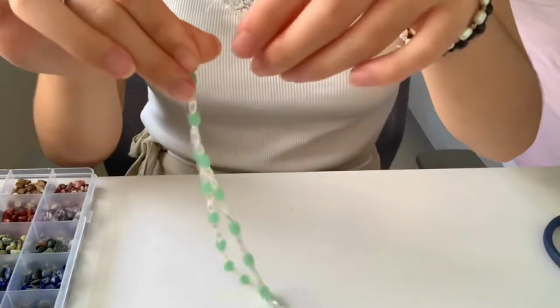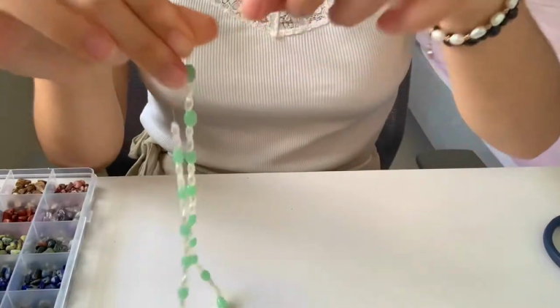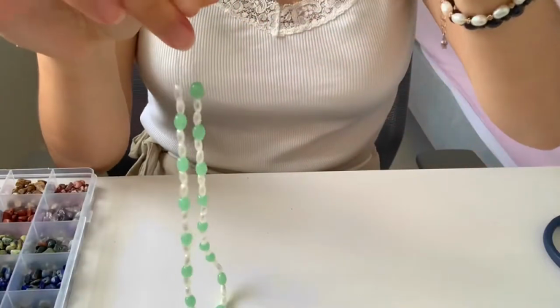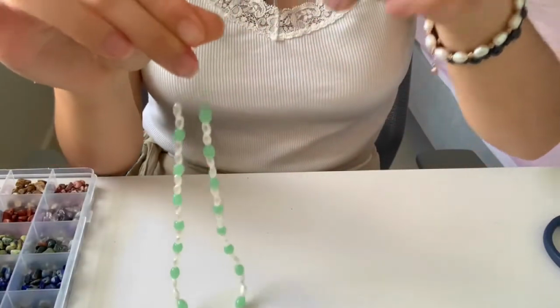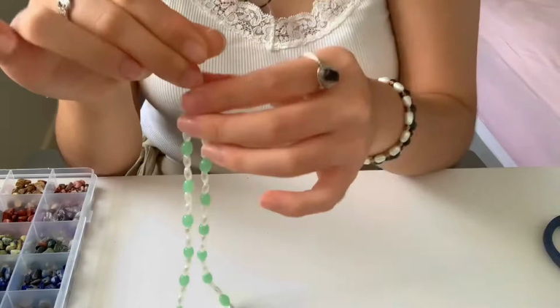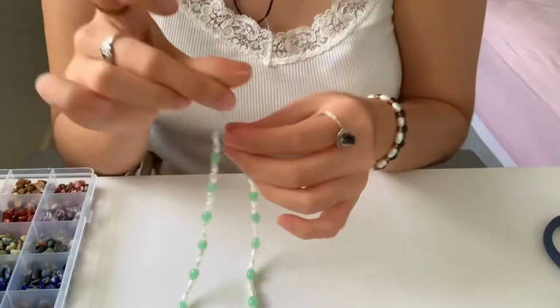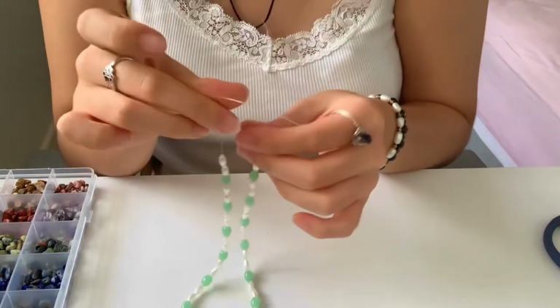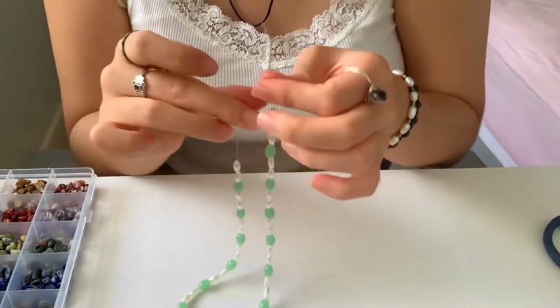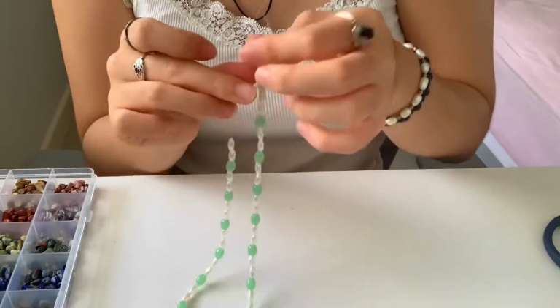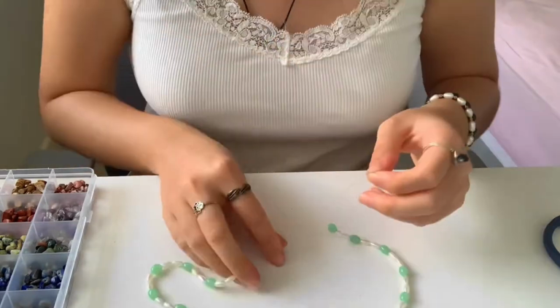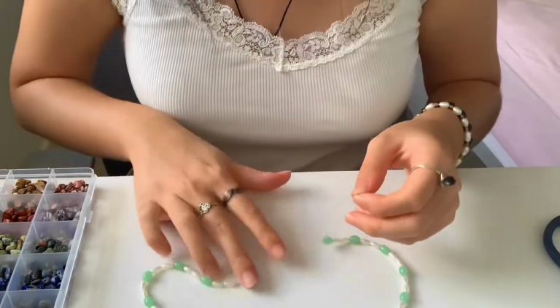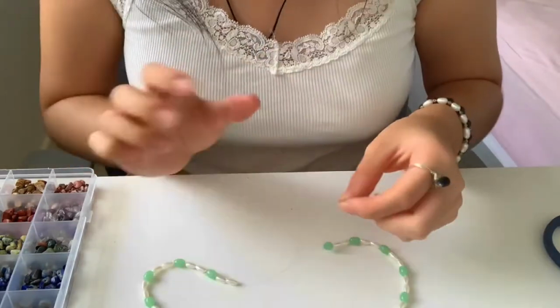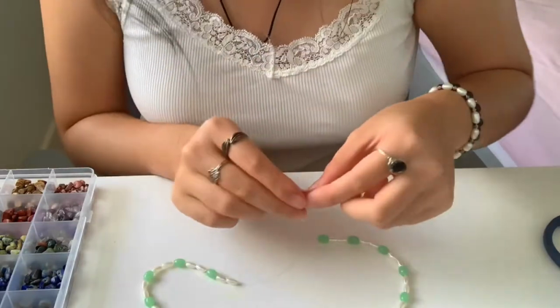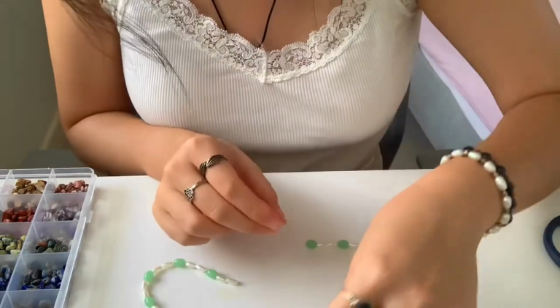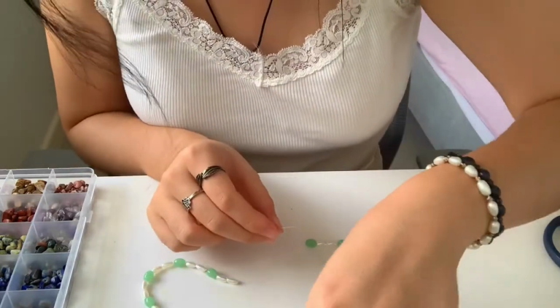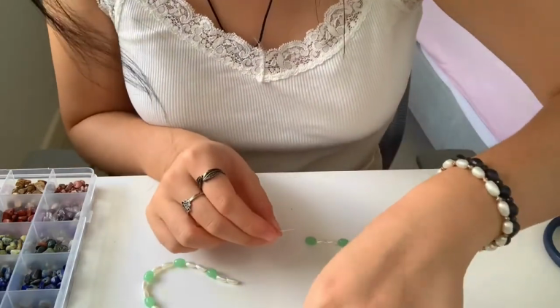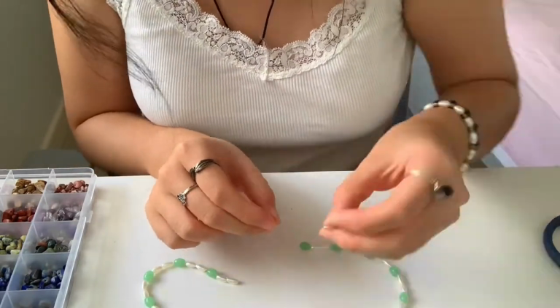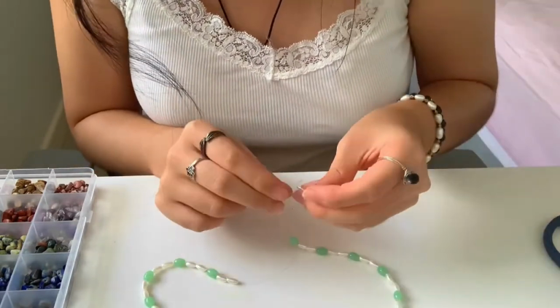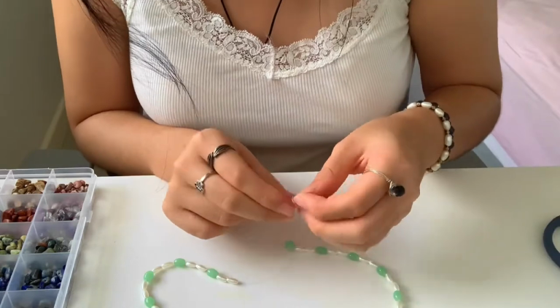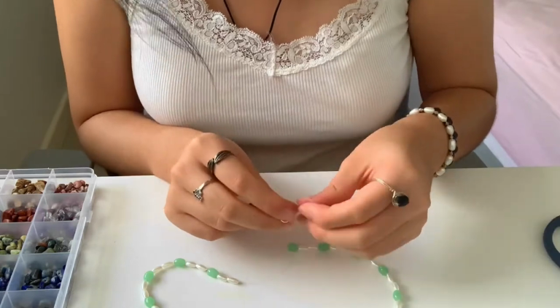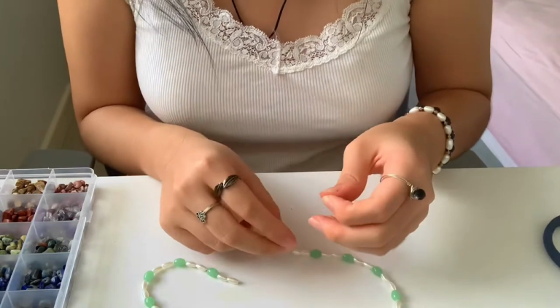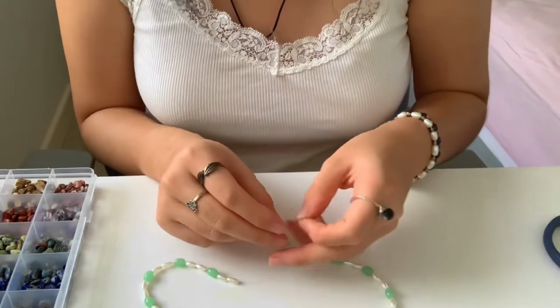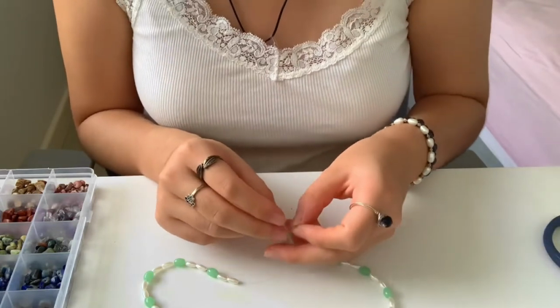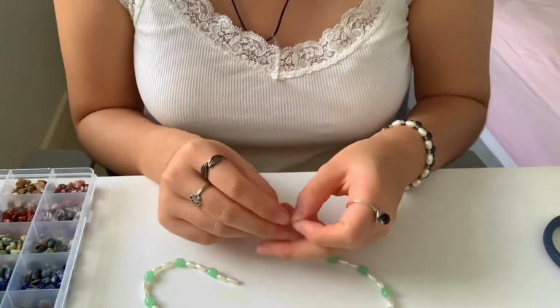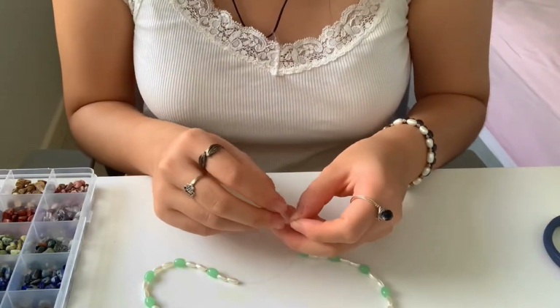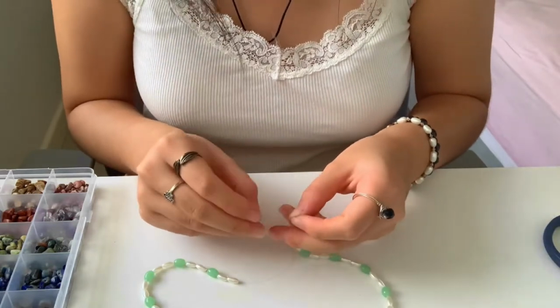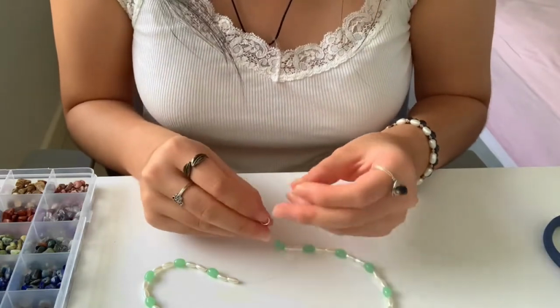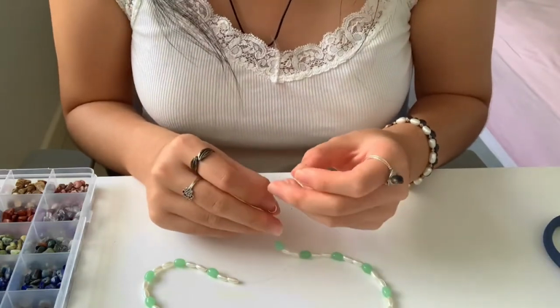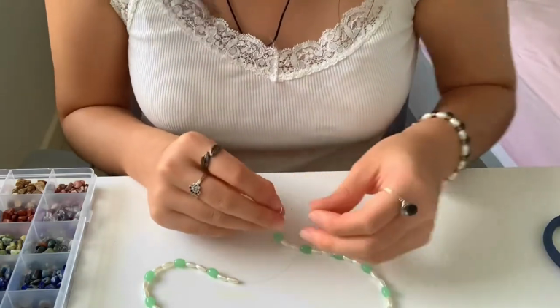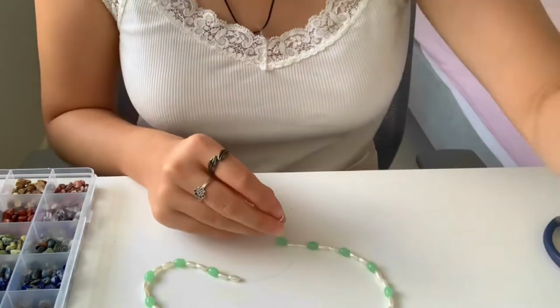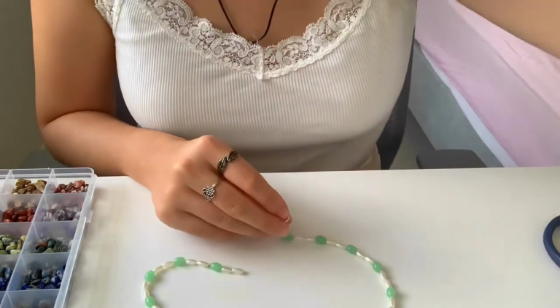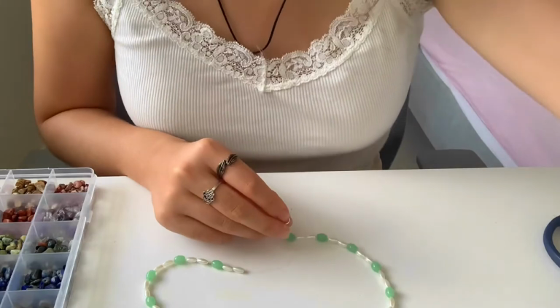Now I'm going to make the ends. I don't even know how to do that. Honestly, how do I do it? Do I like tie them together? Let me just watch it on YouTube.